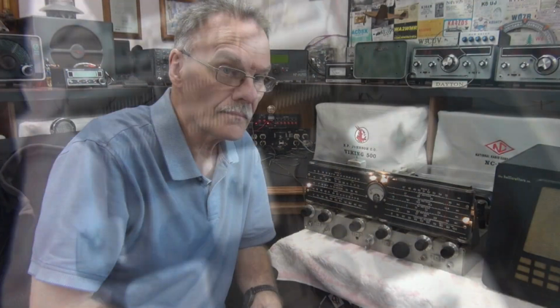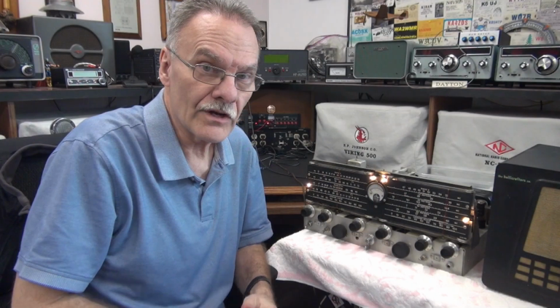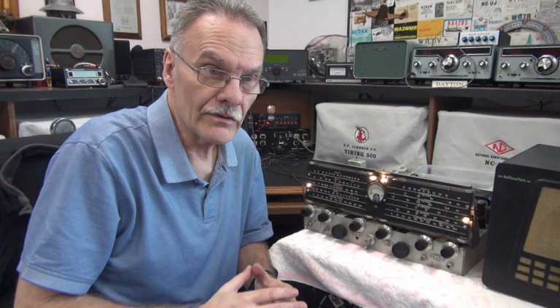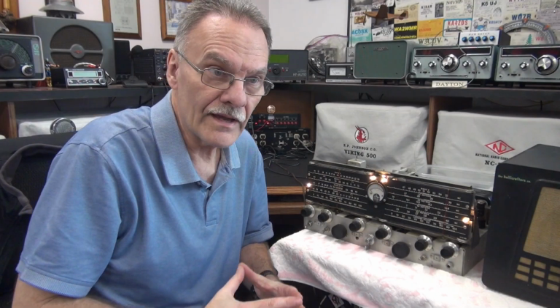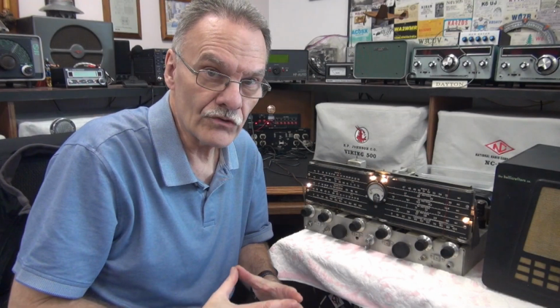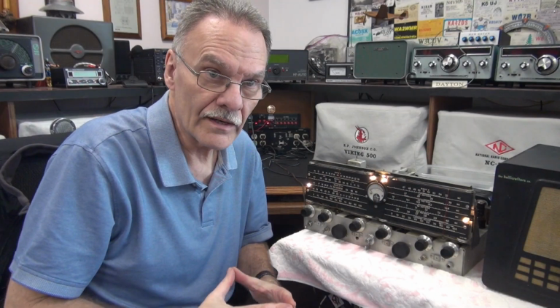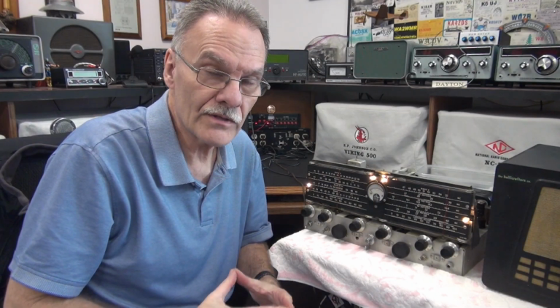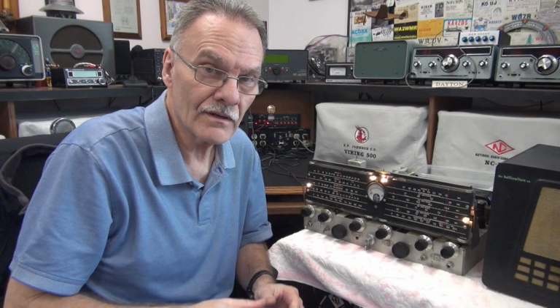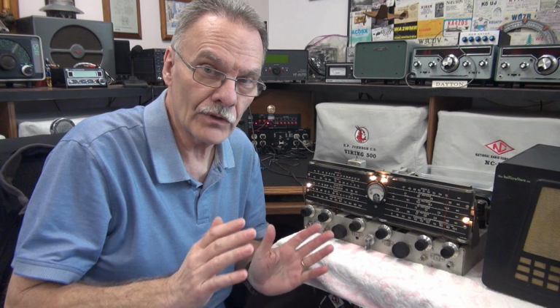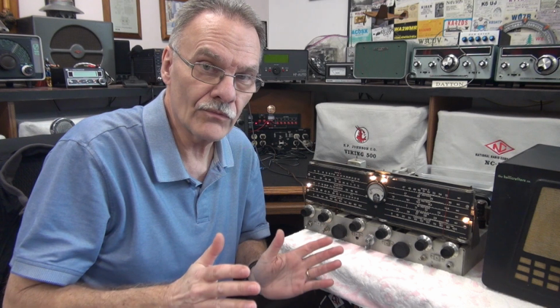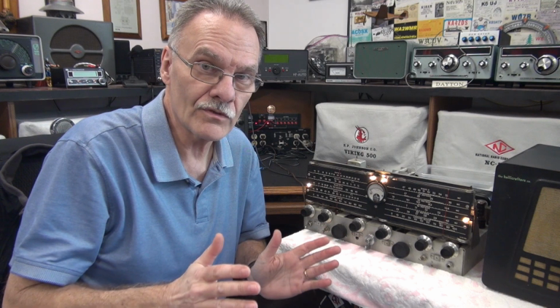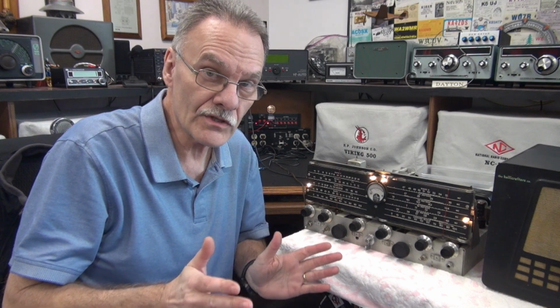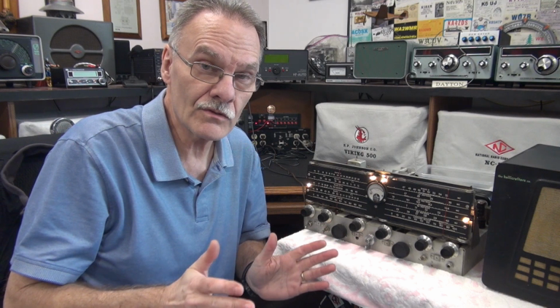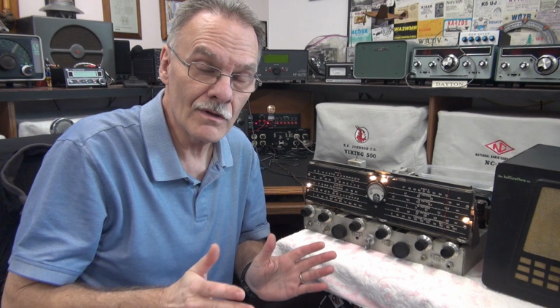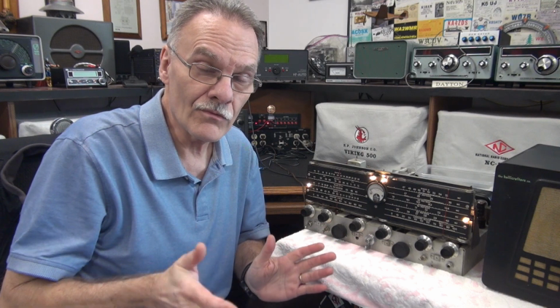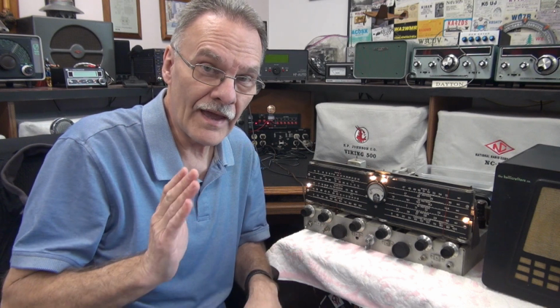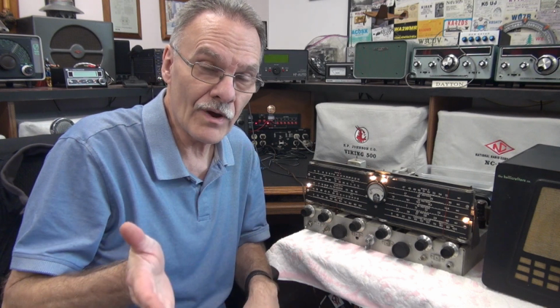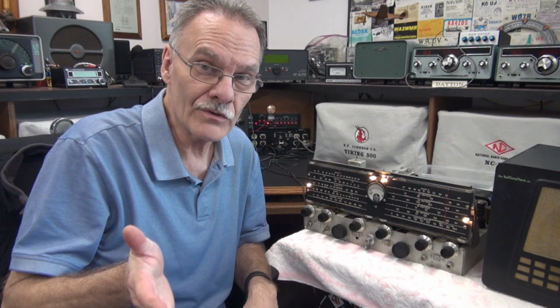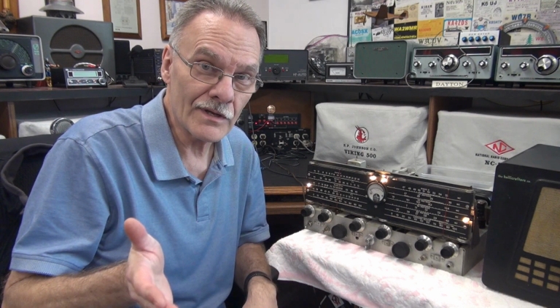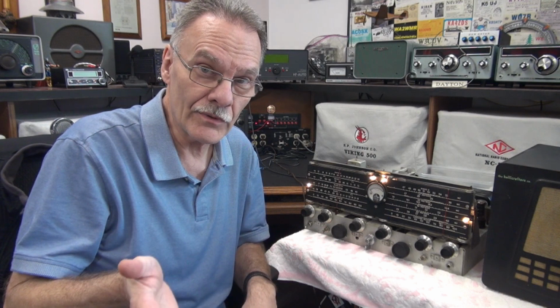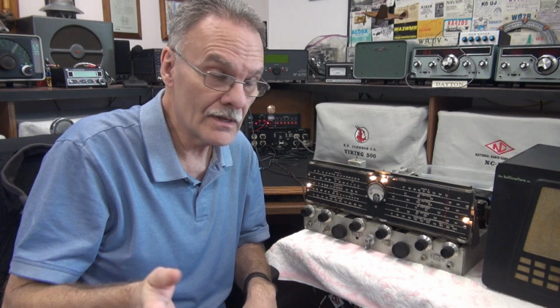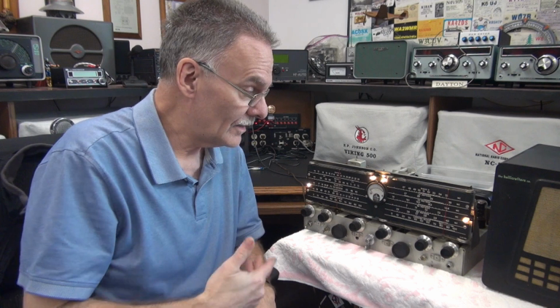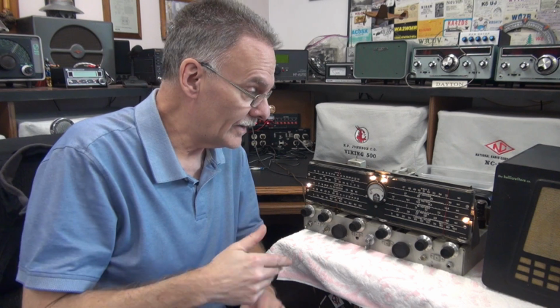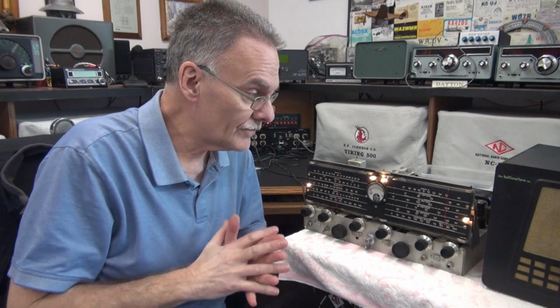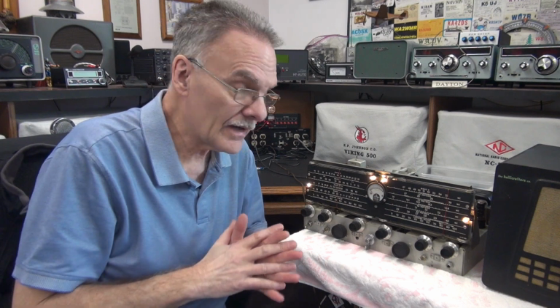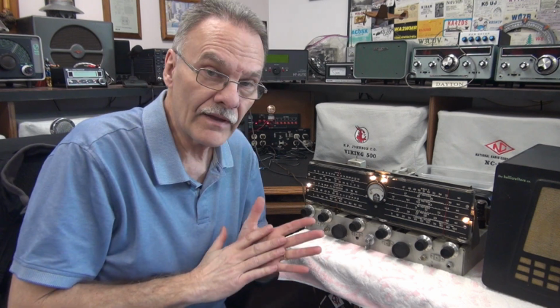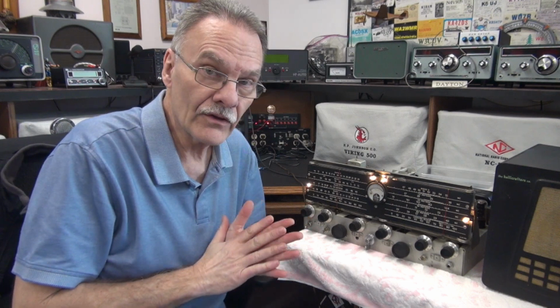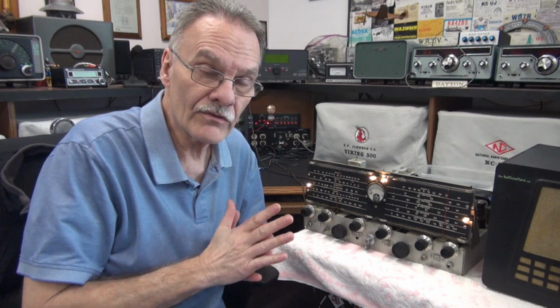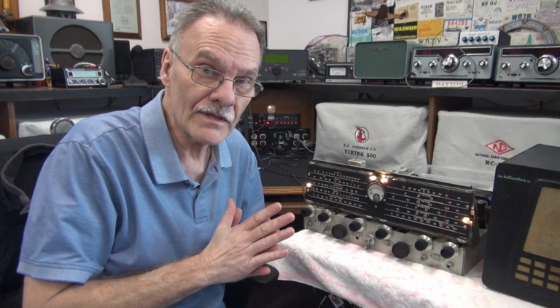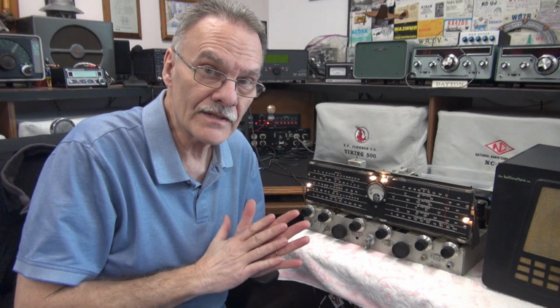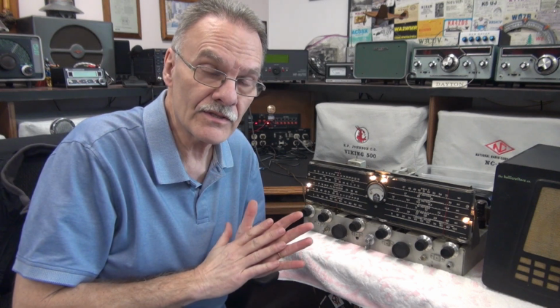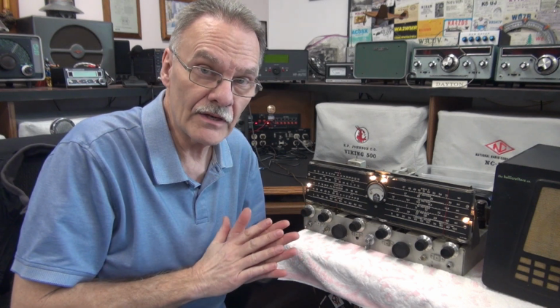It's Terry here, D-Lab Electronics. I'm looking for some assistance from a Halicrafters expert. On the bench, I have a Halicrafters SX71.